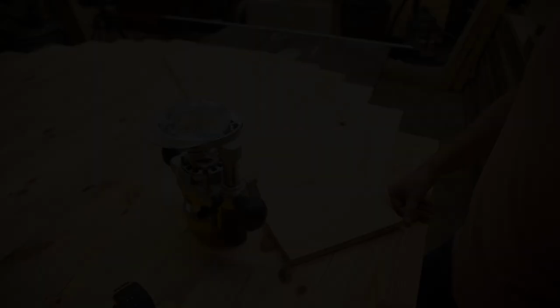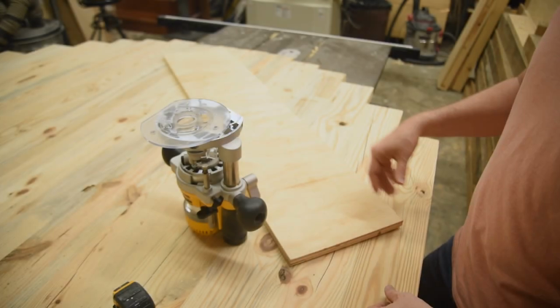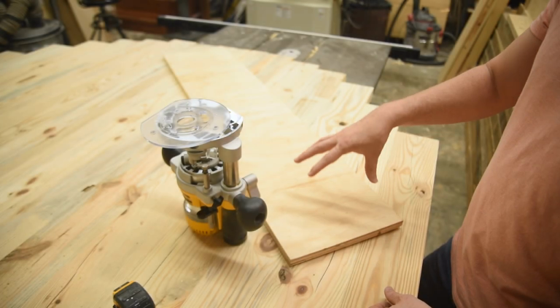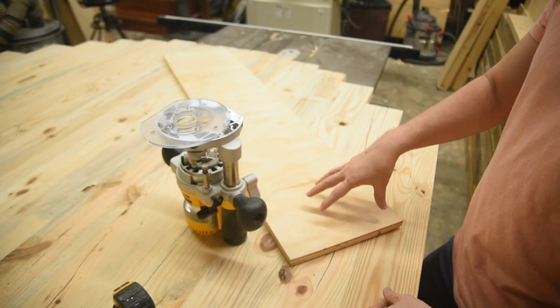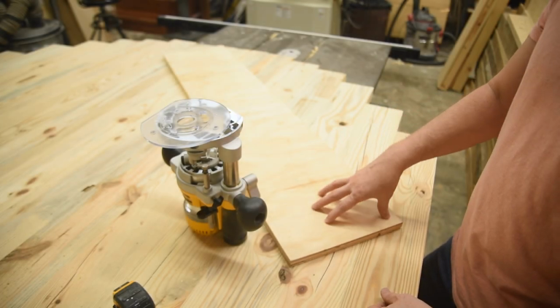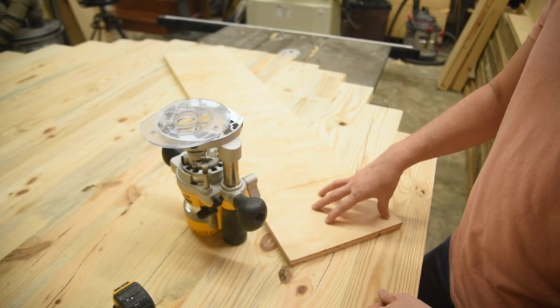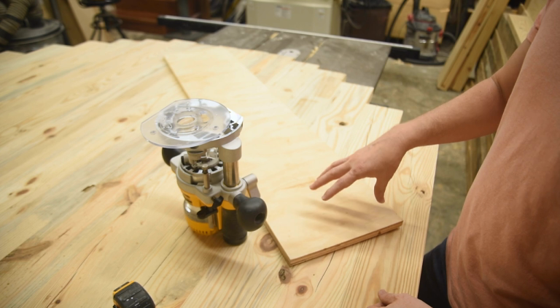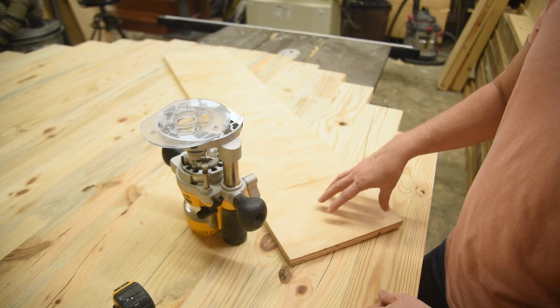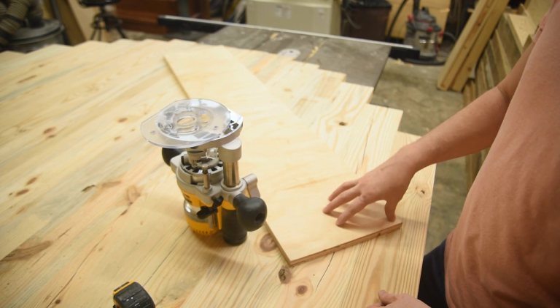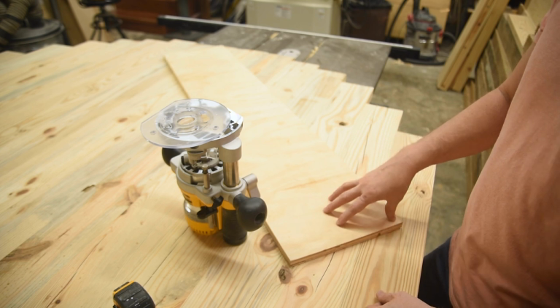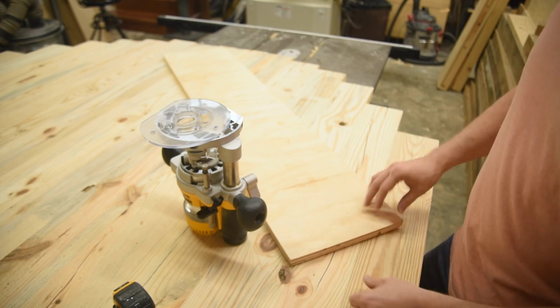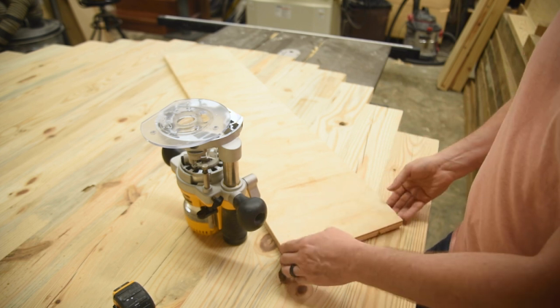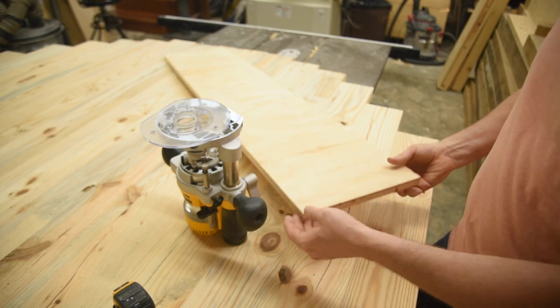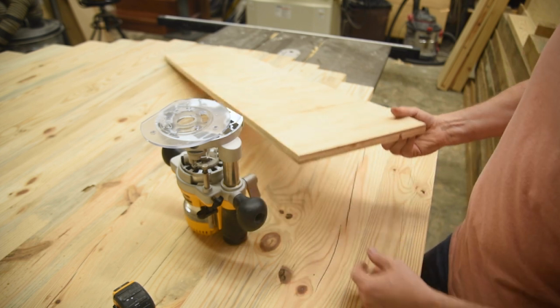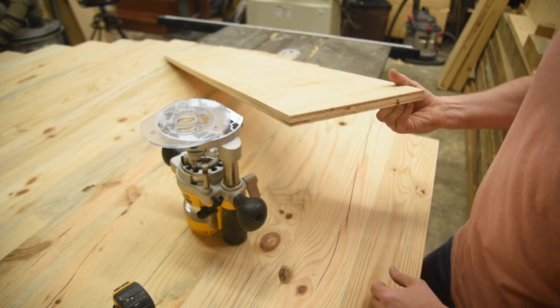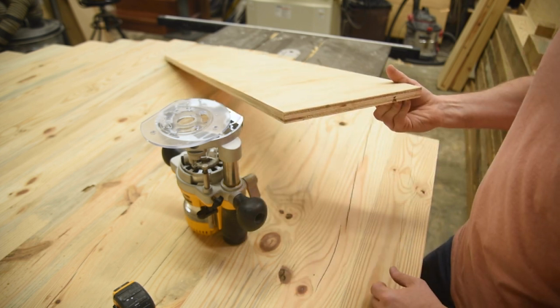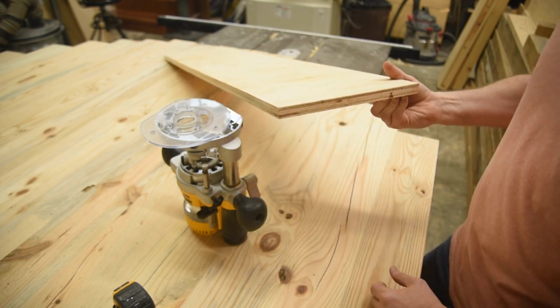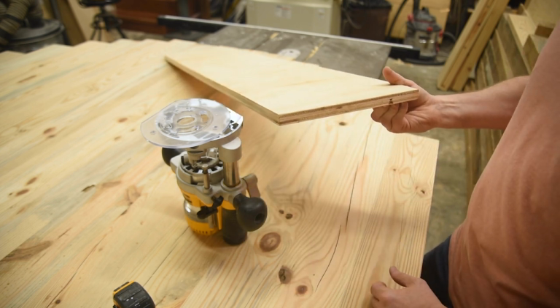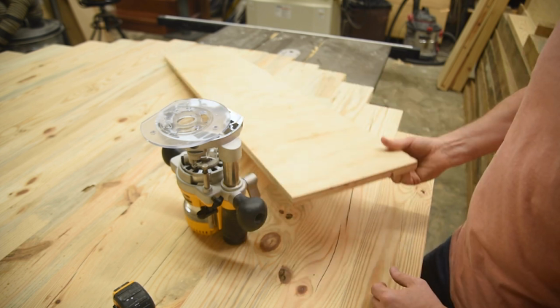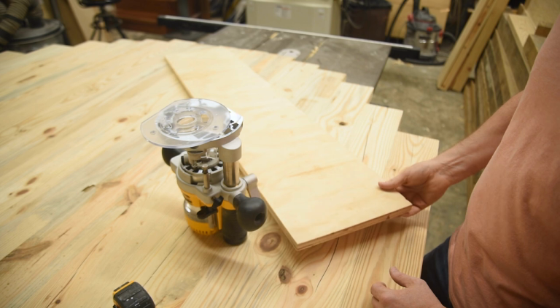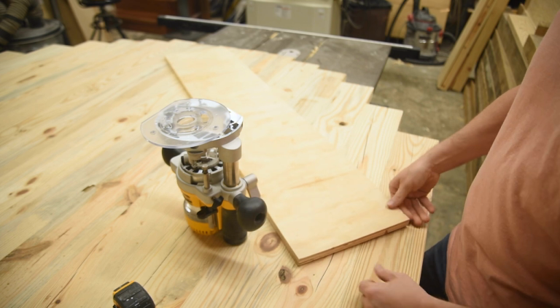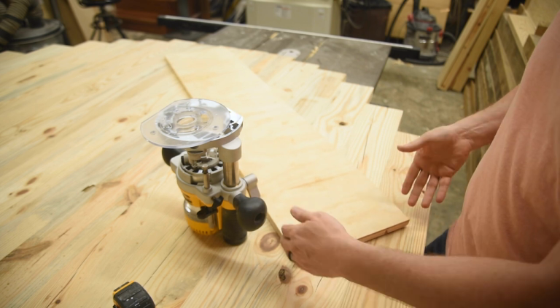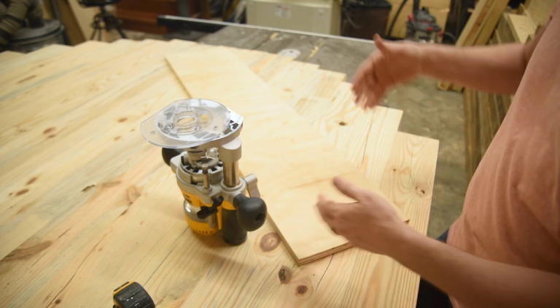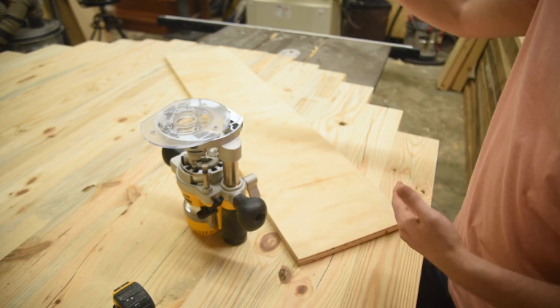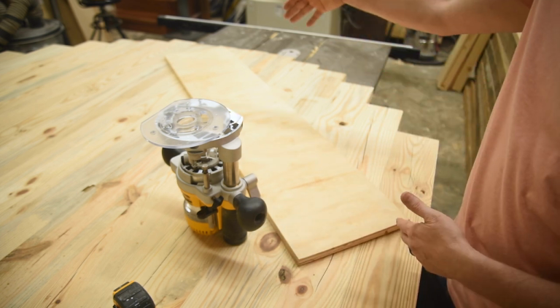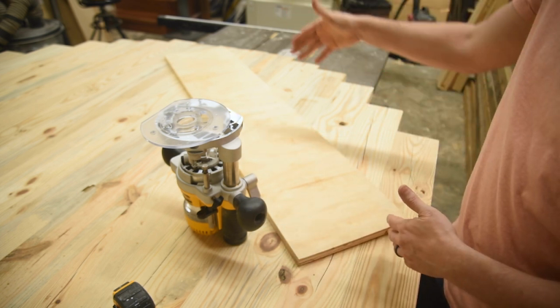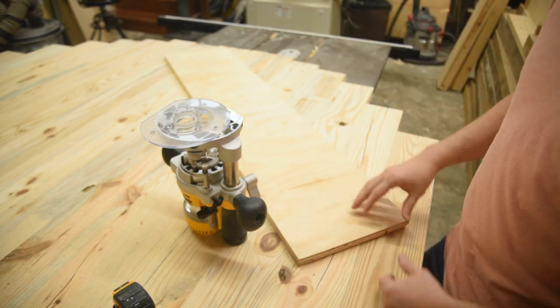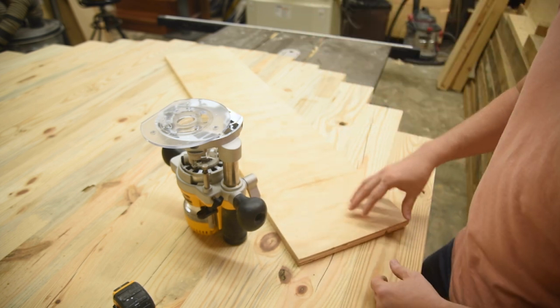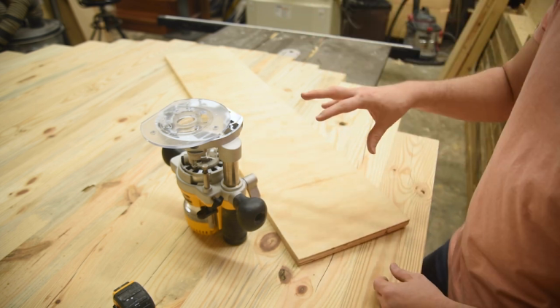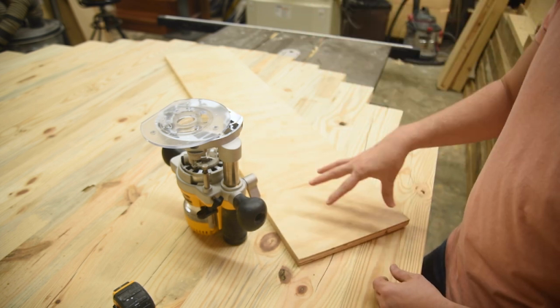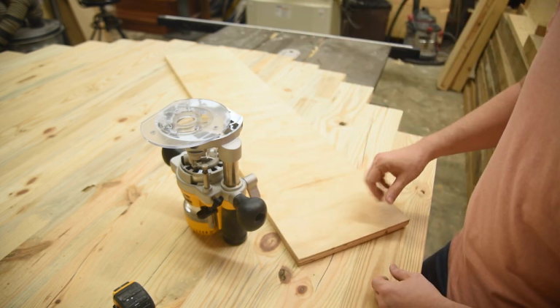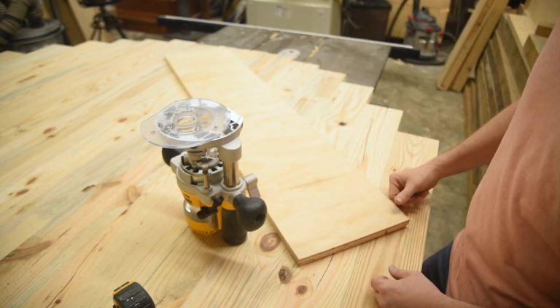The version of this jig that I'm going to show you is about as simple as it can get. I happen to have this great piece of scrap 3¼ inch plywood that is just wider and just longer than what I need, so that'll be really easy to cut down.